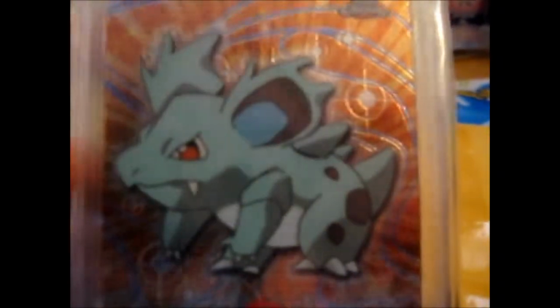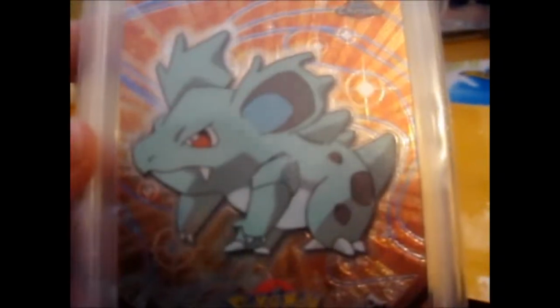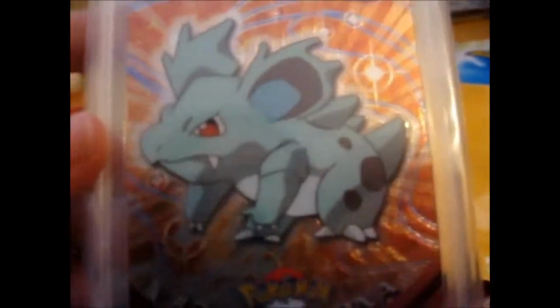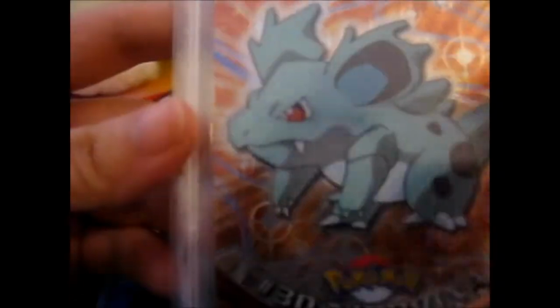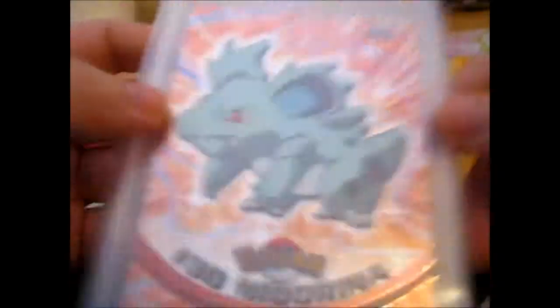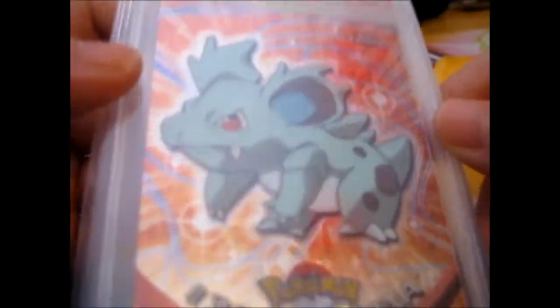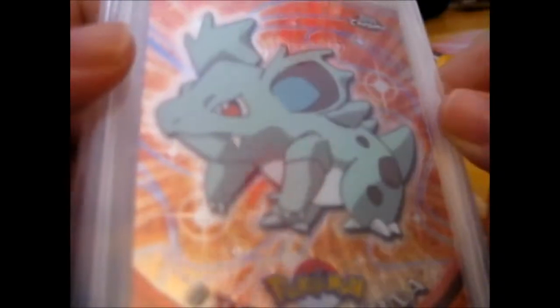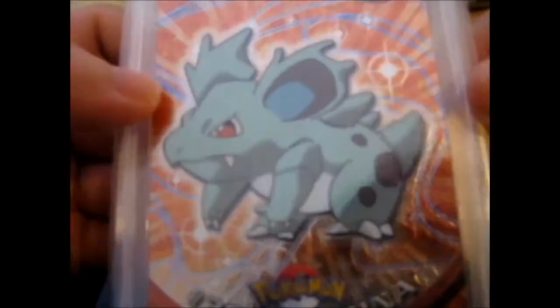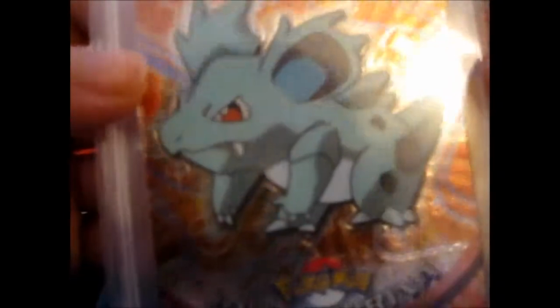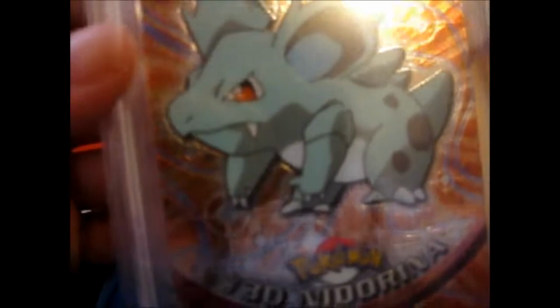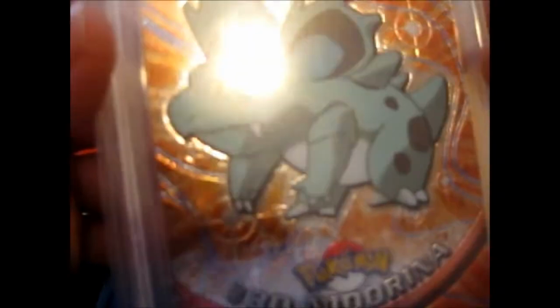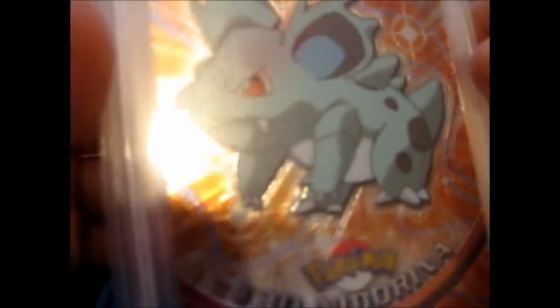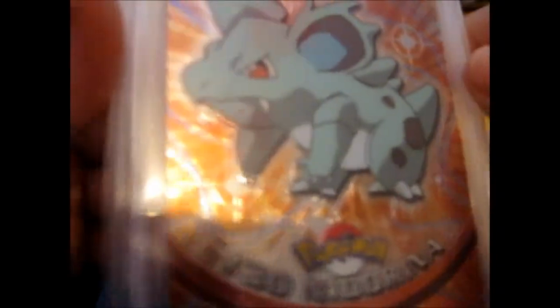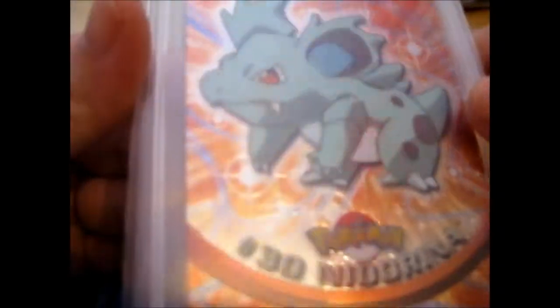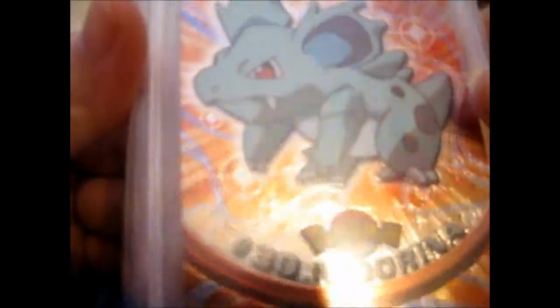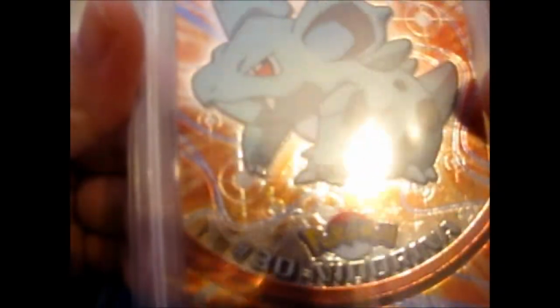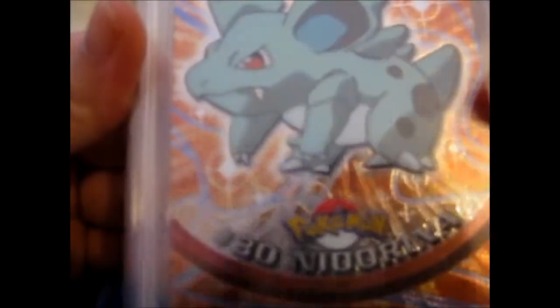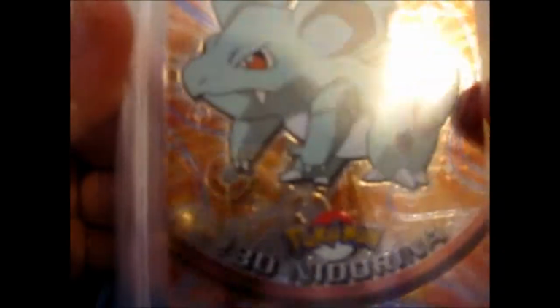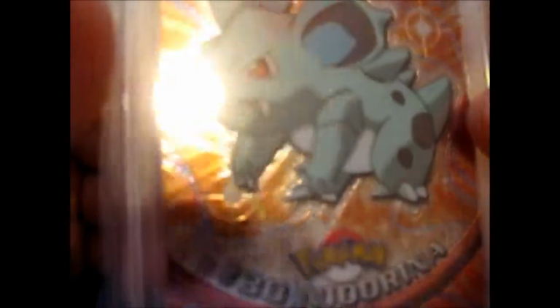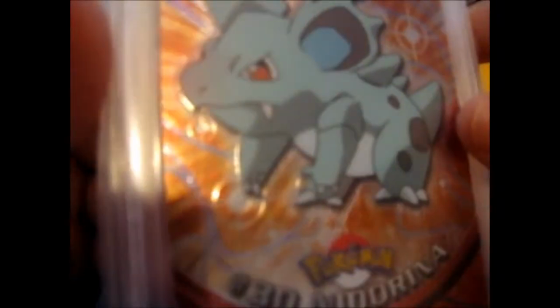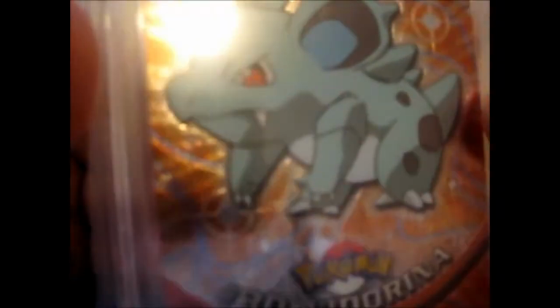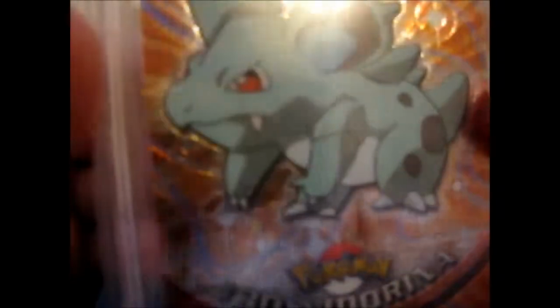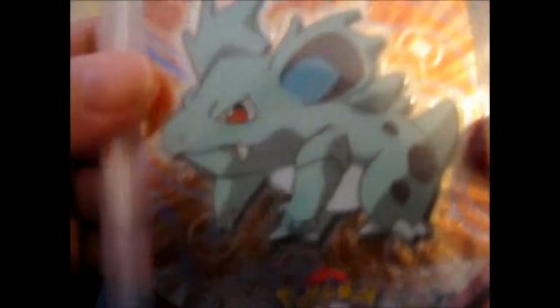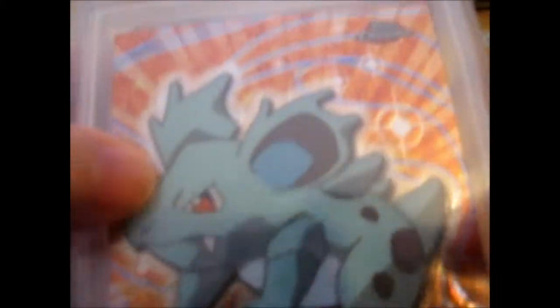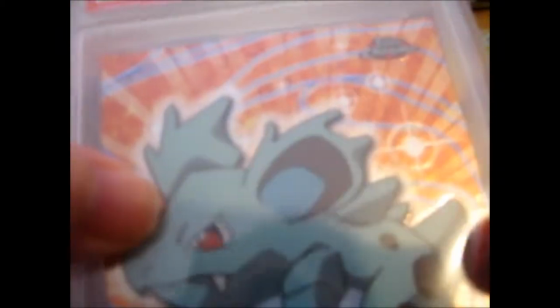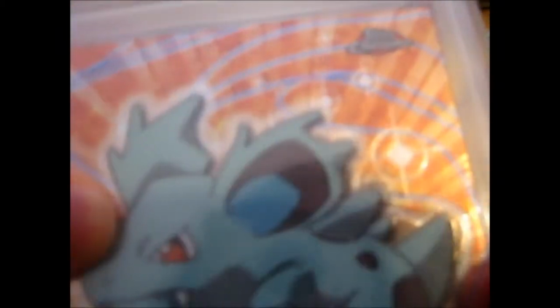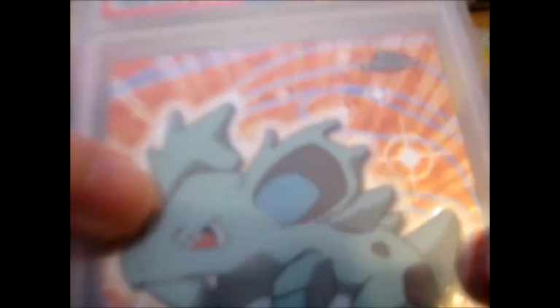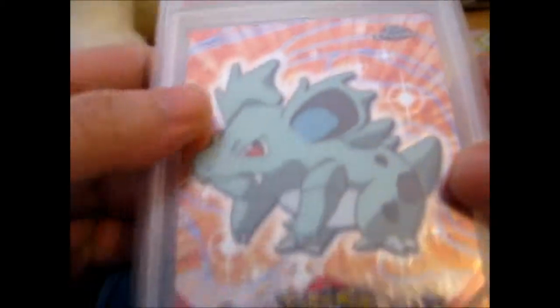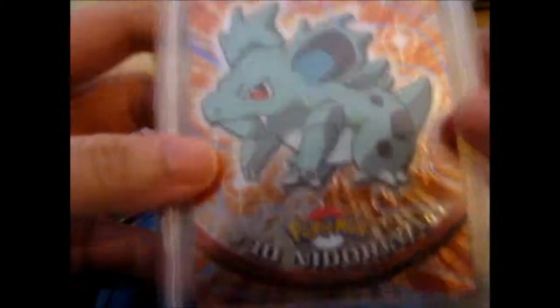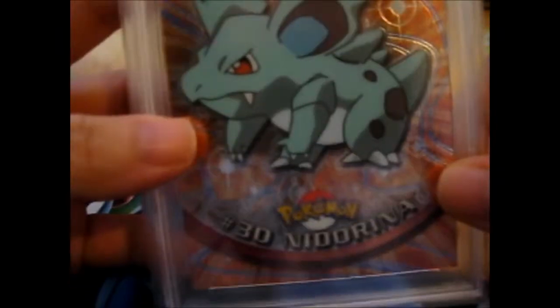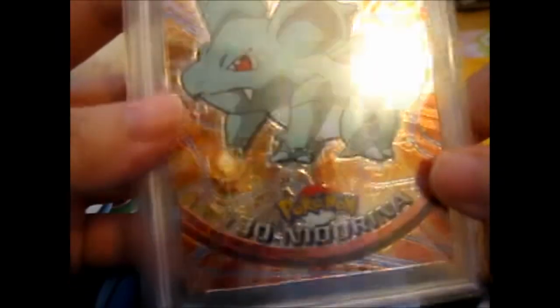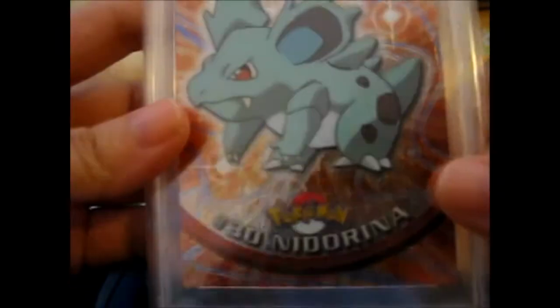My favorite Pokémons are Sylveon and Entei for Legendary. But anyway, I just like the texture and design on the card — that is very nice. It's nice that it's the old school one too.